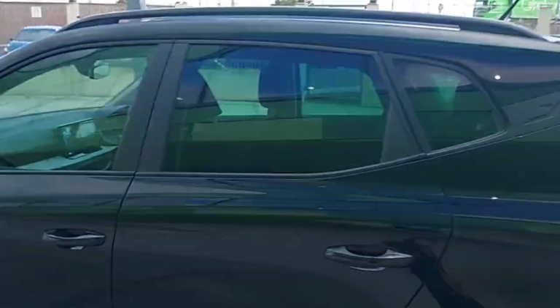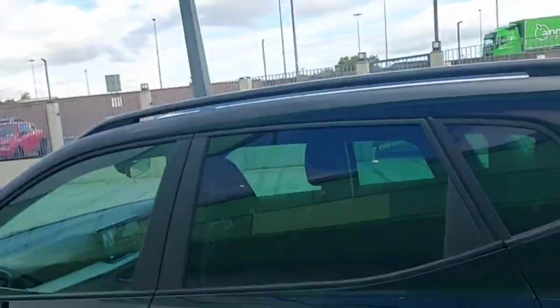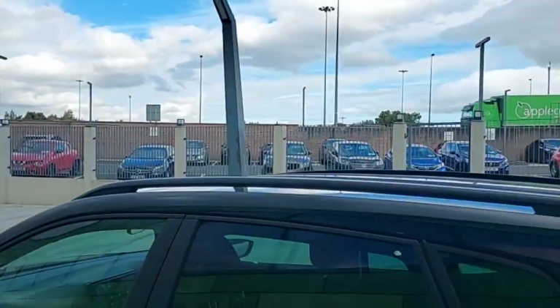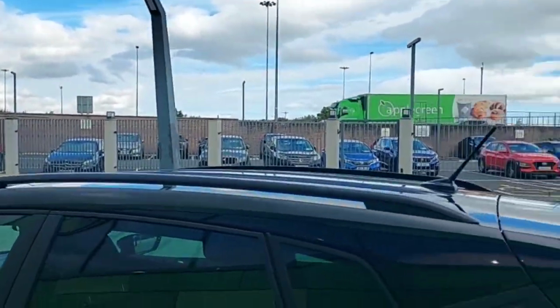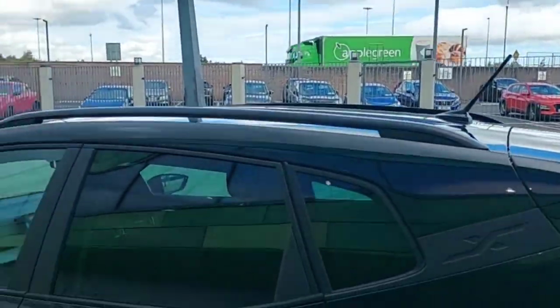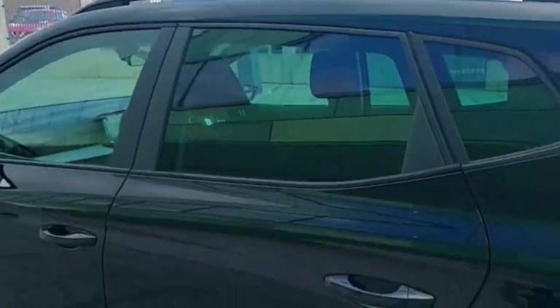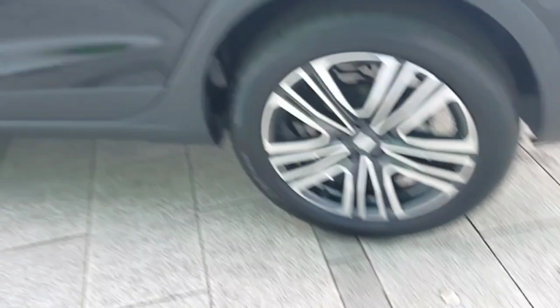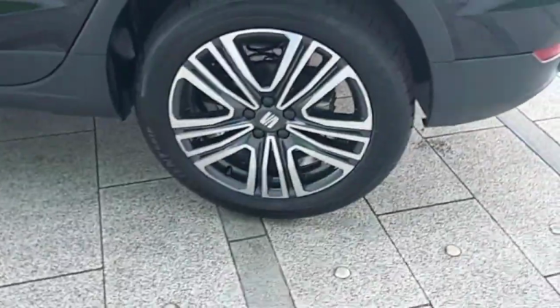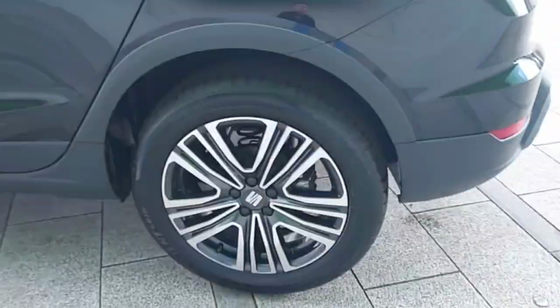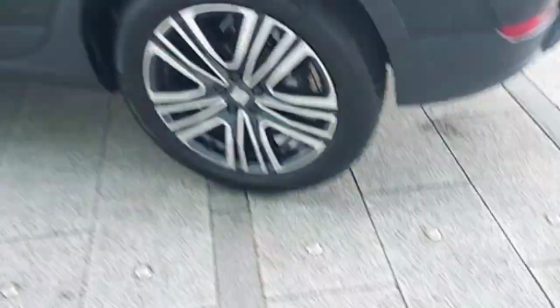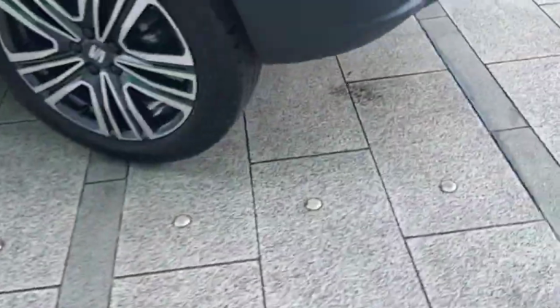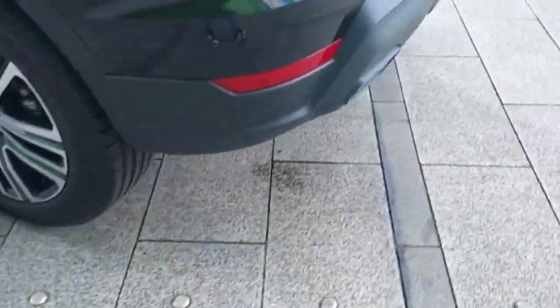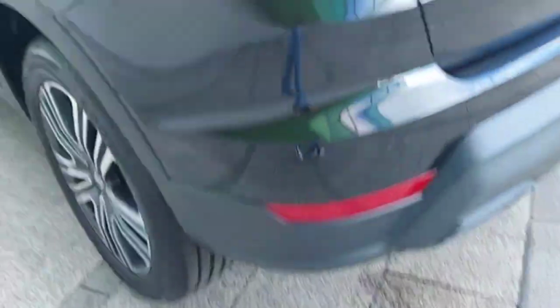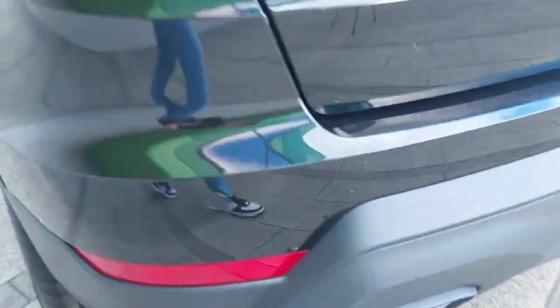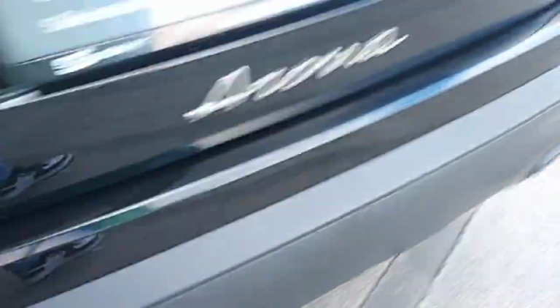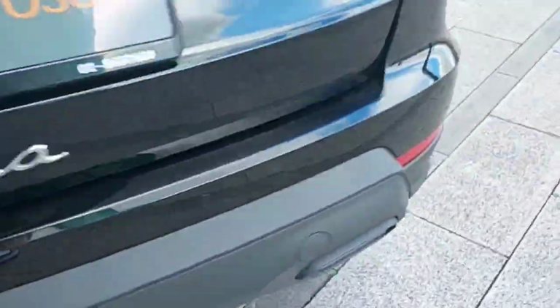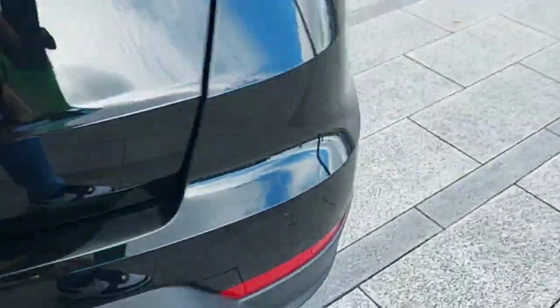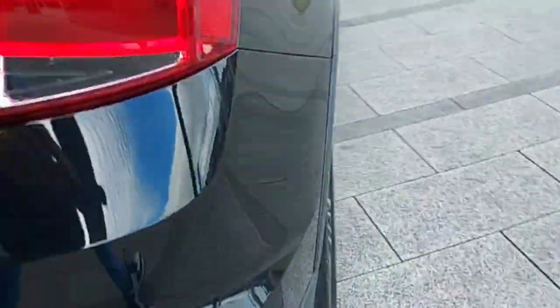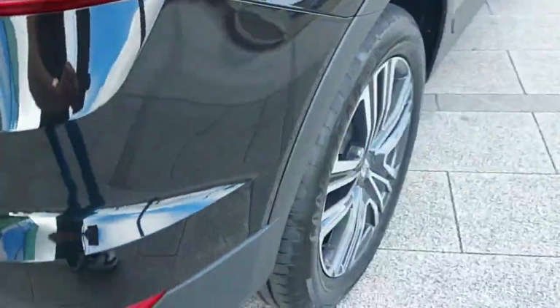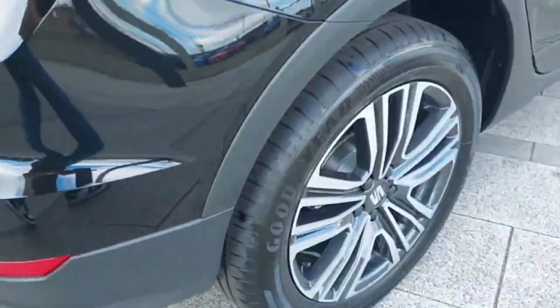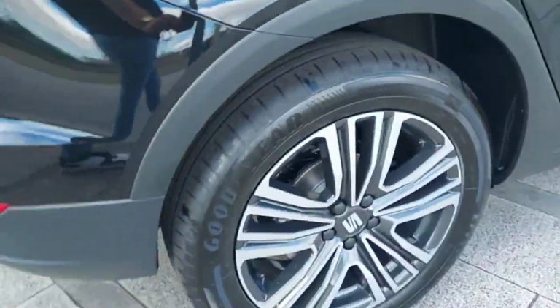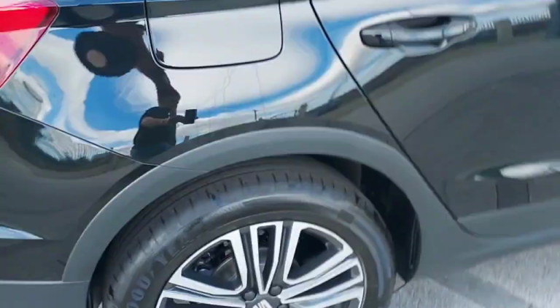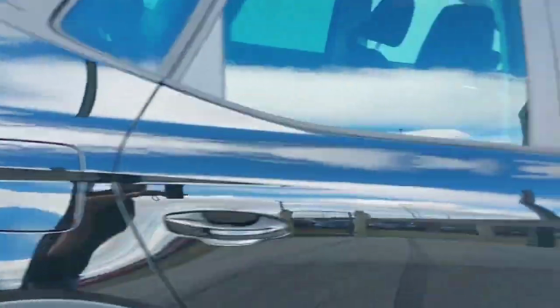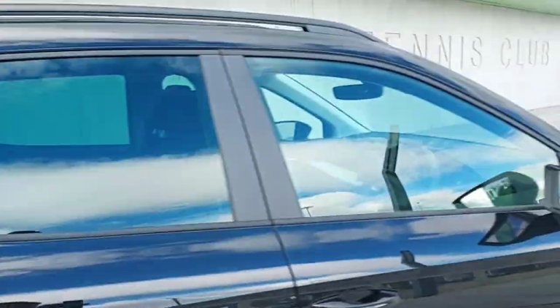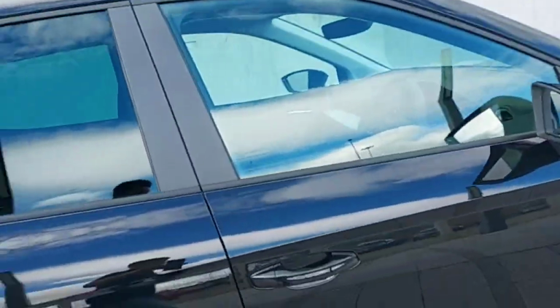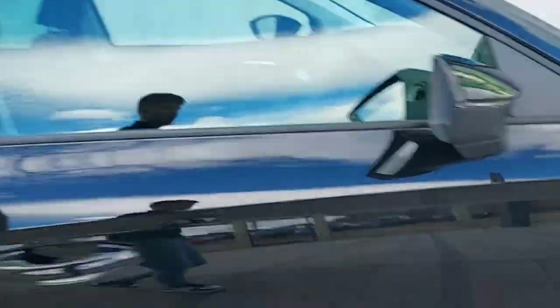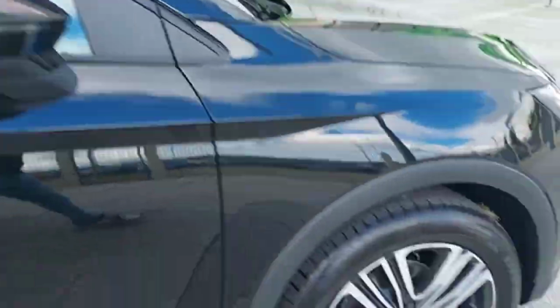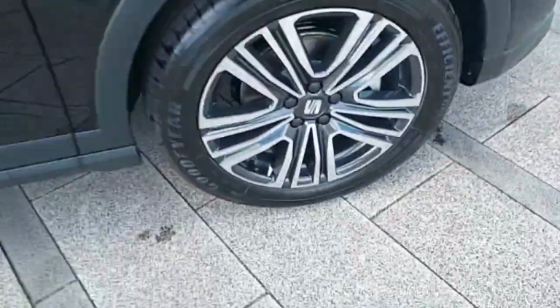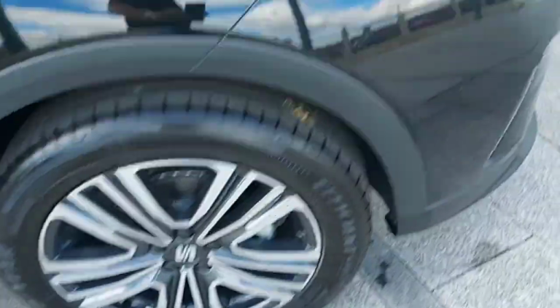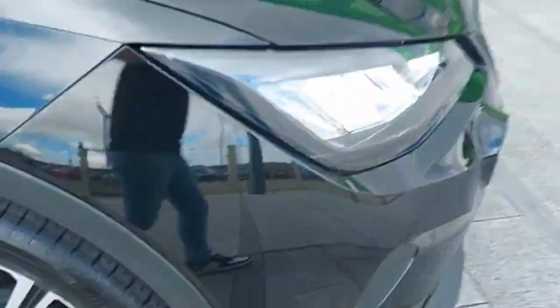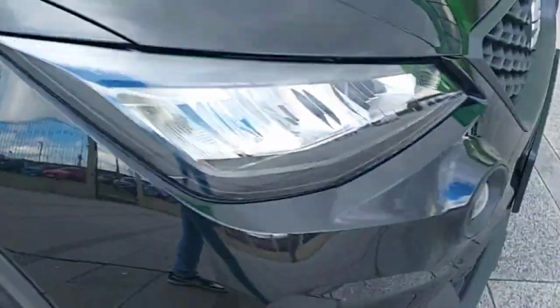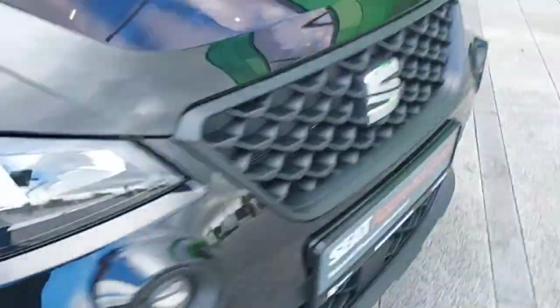As you can see it has back-tinted windows with the black roof rails and 17-inch alloy wheels. This car also comes with rear sensors and front and back LED lights.